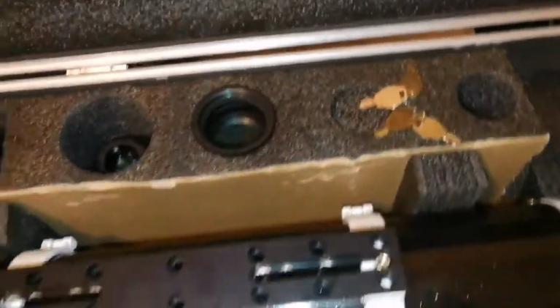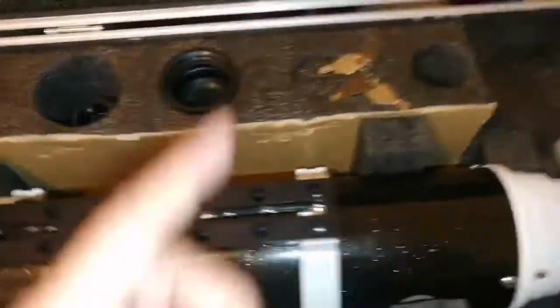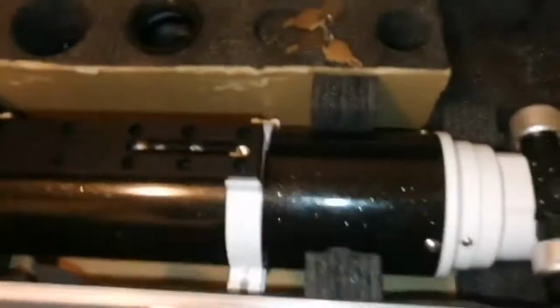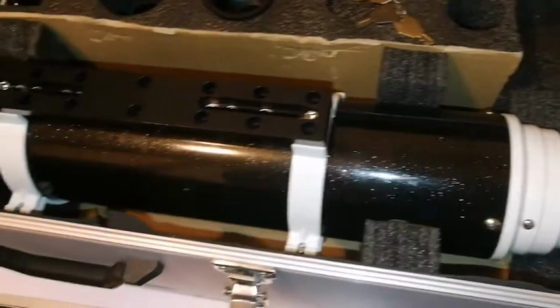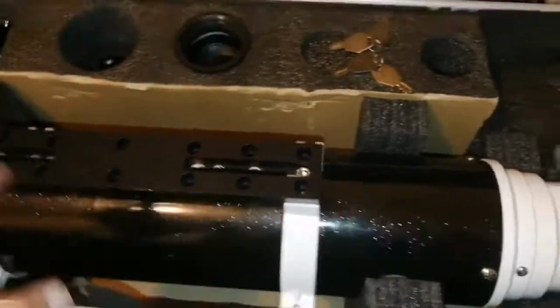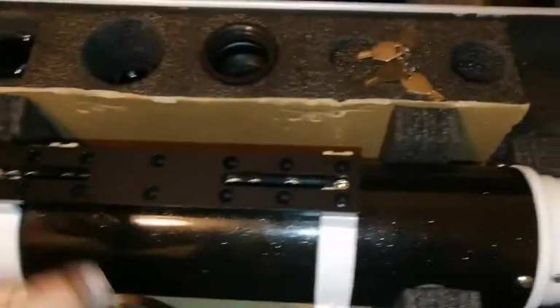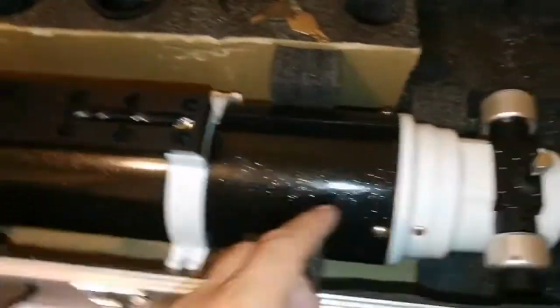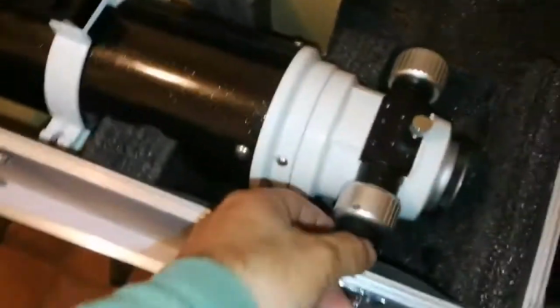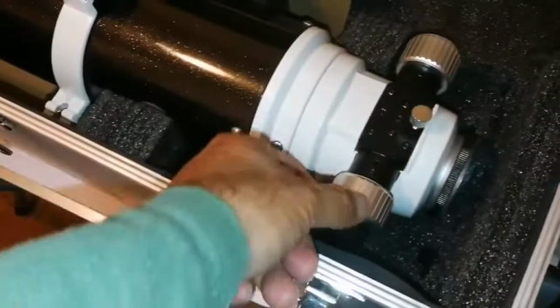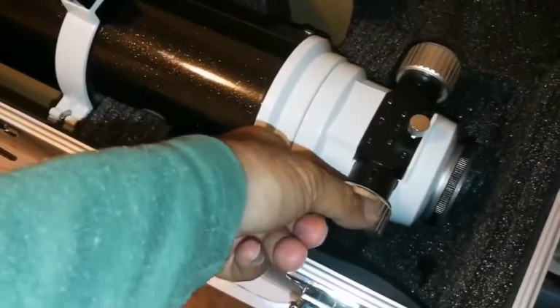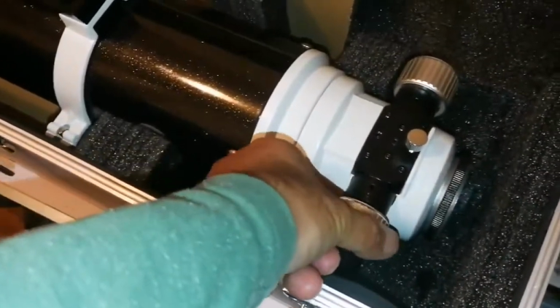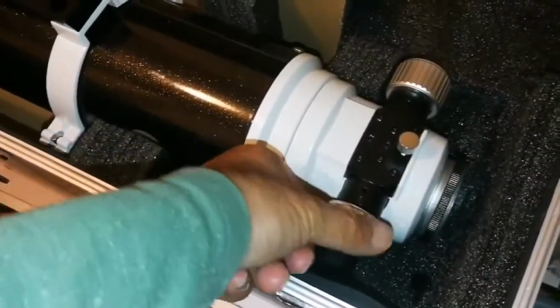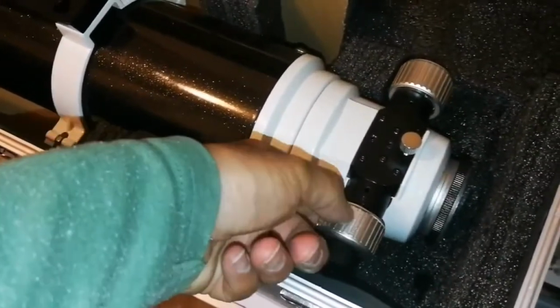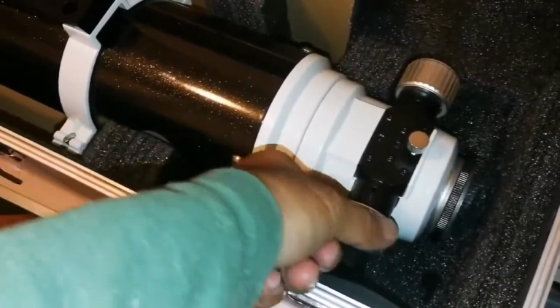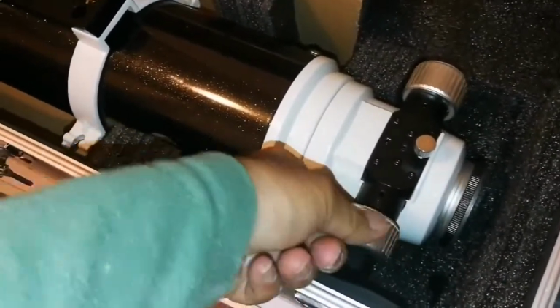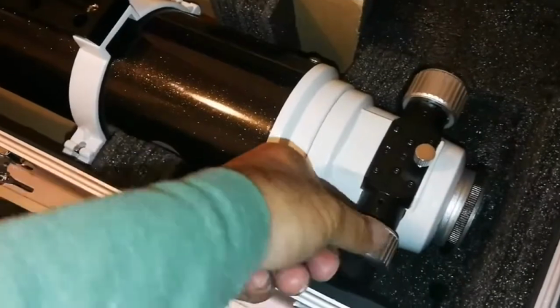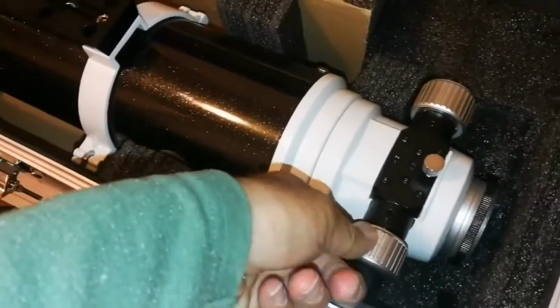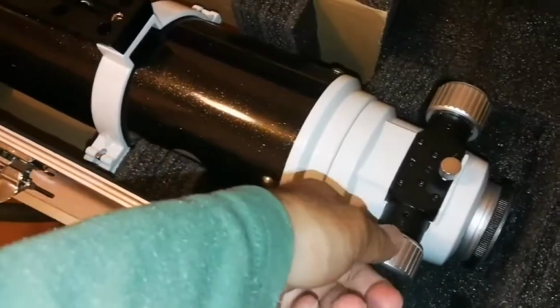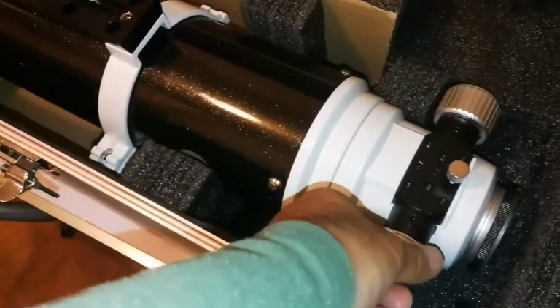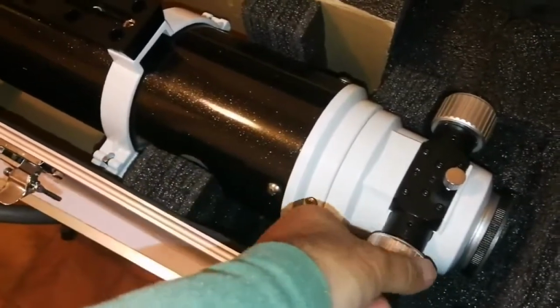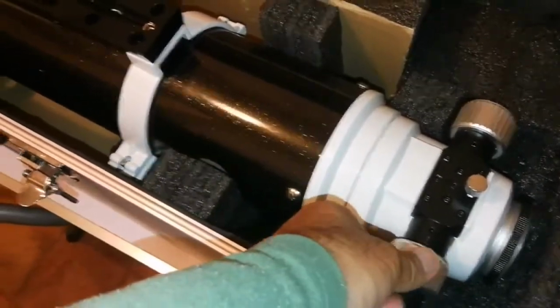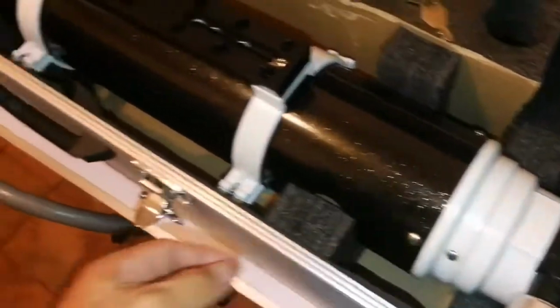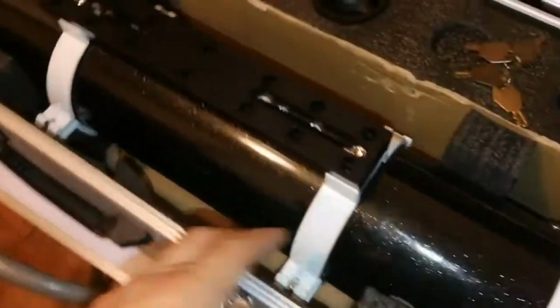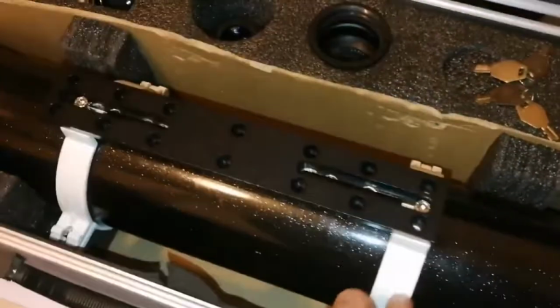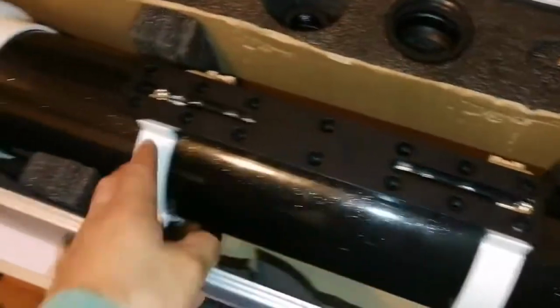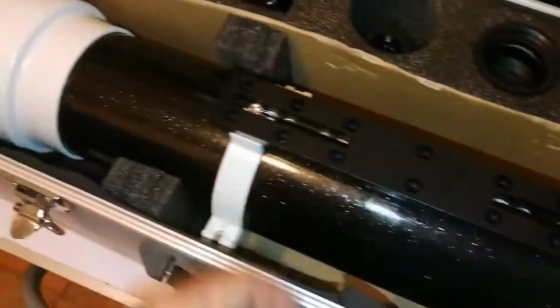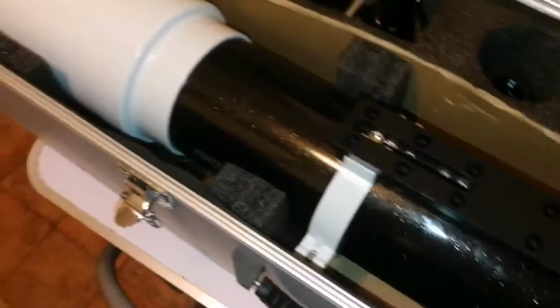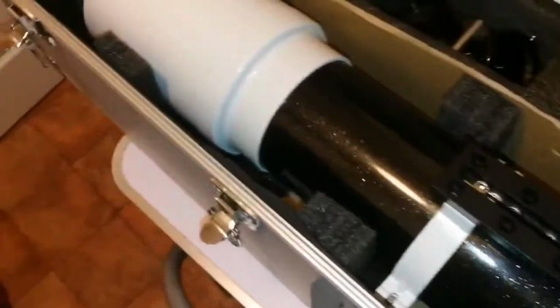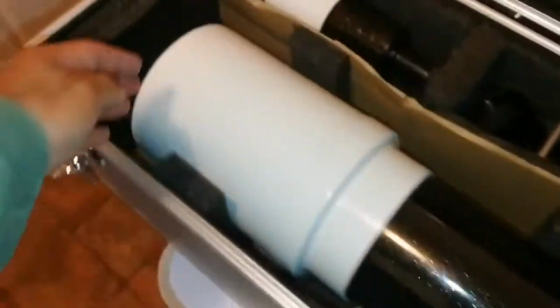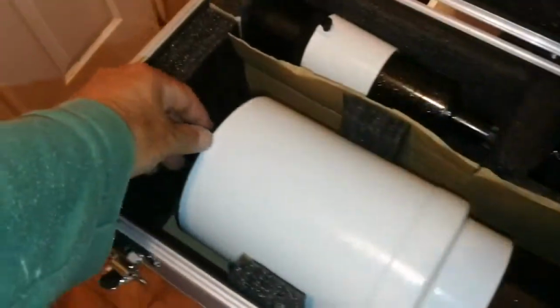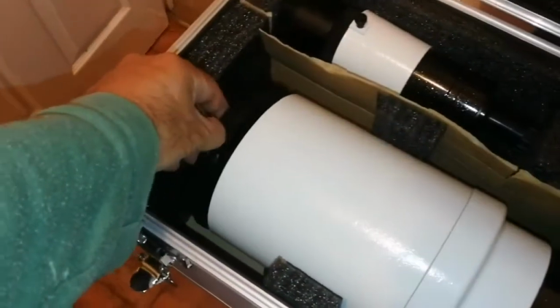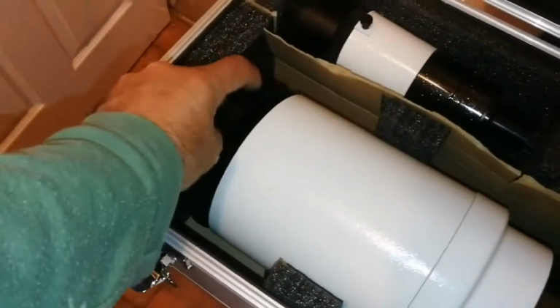The main part is the telescope itself. It has a dual-speed Crayford focuser, tube rings, and the cap. Let me just remove the cap and have a look.